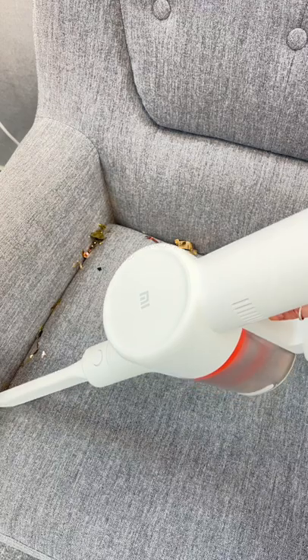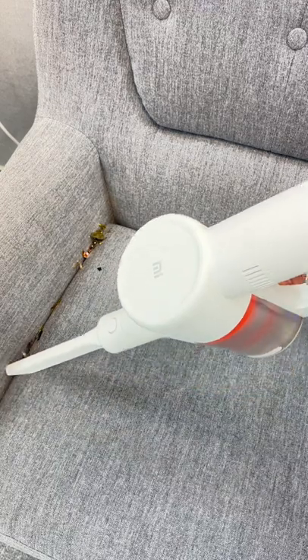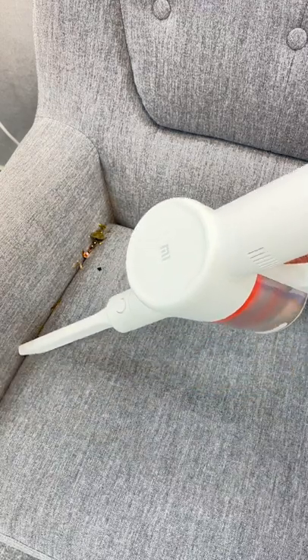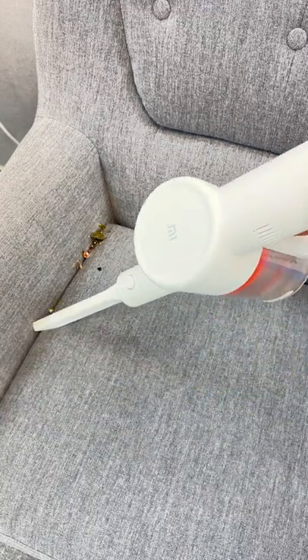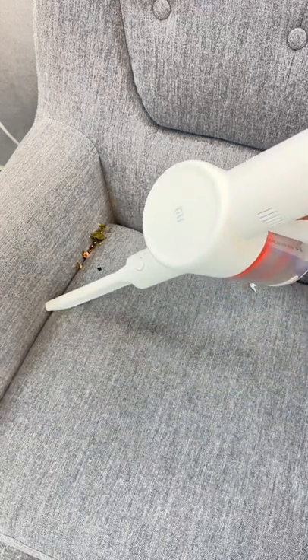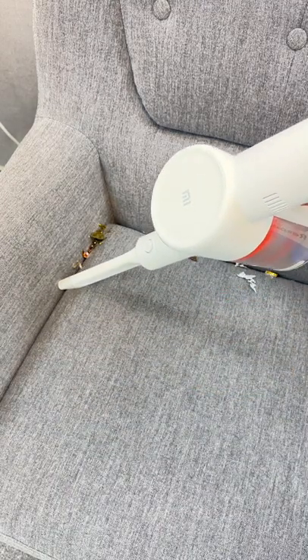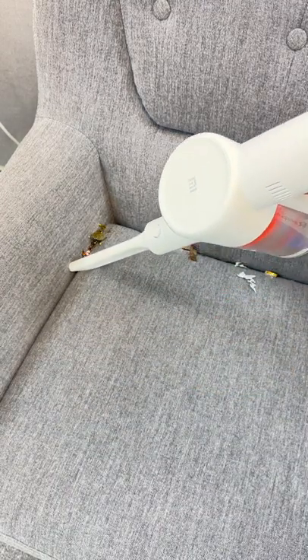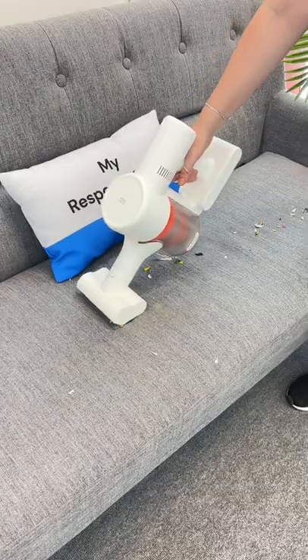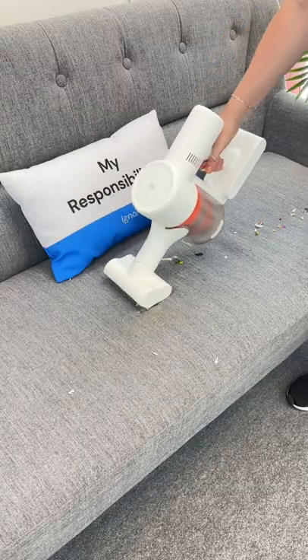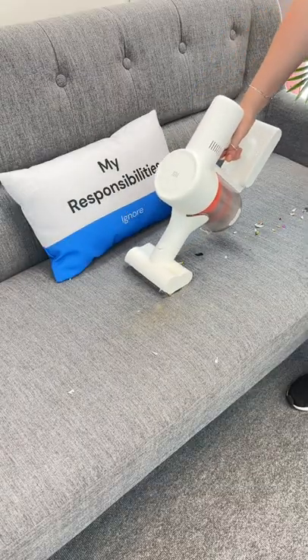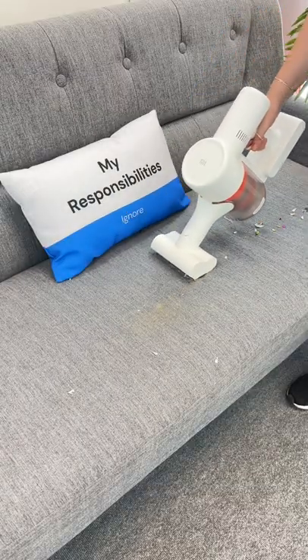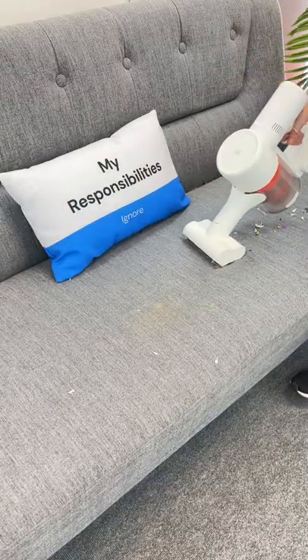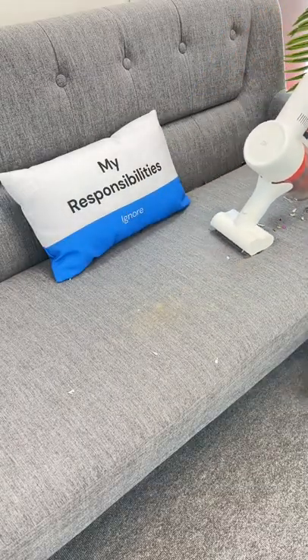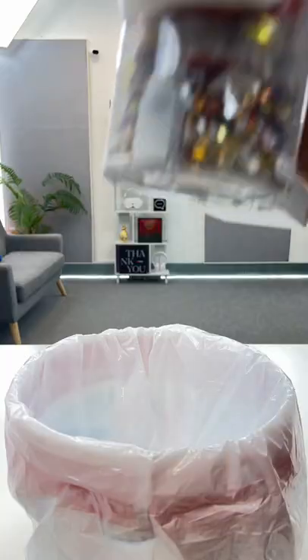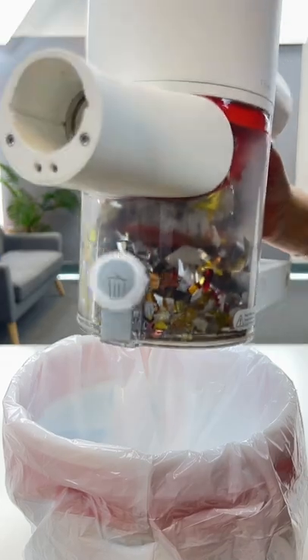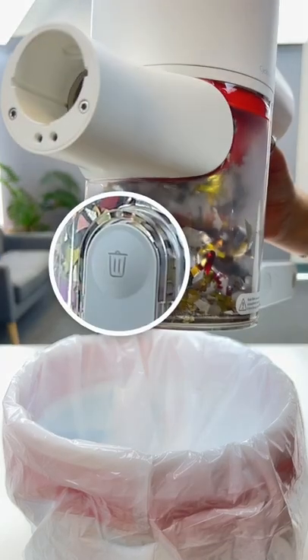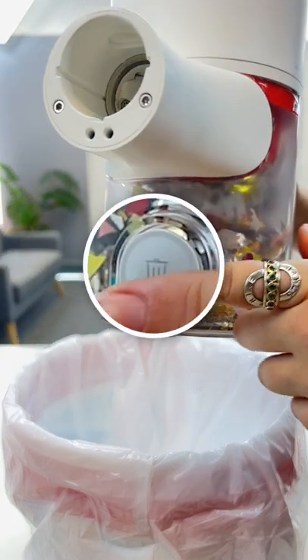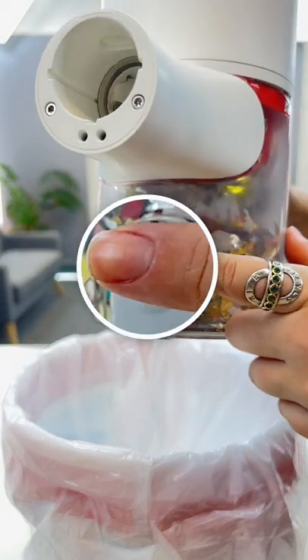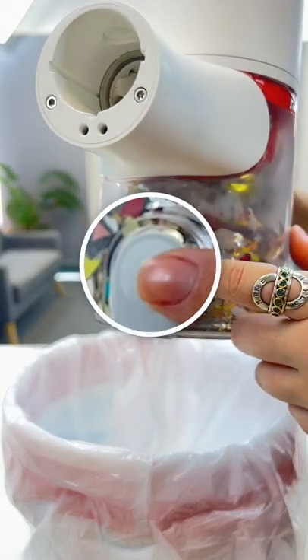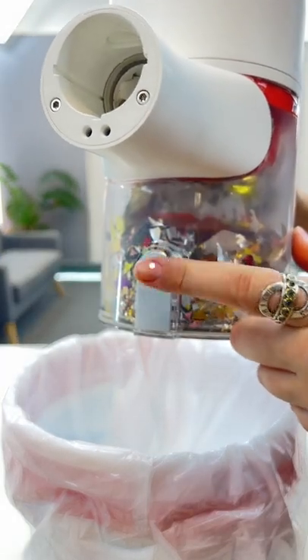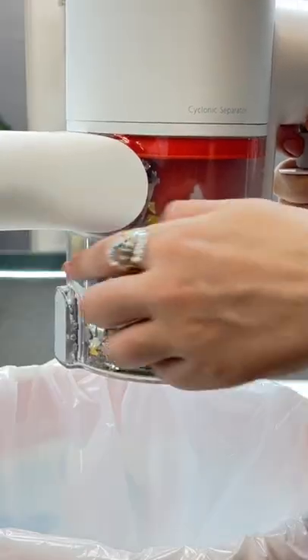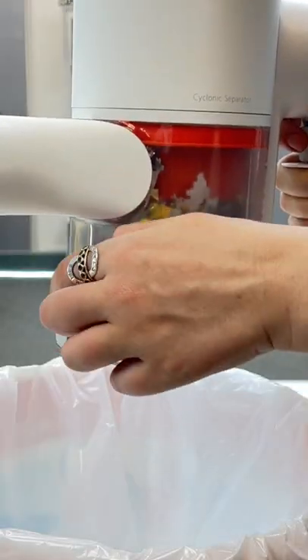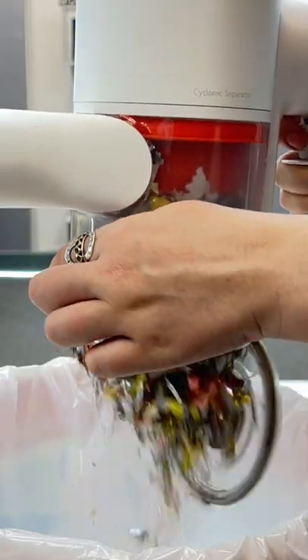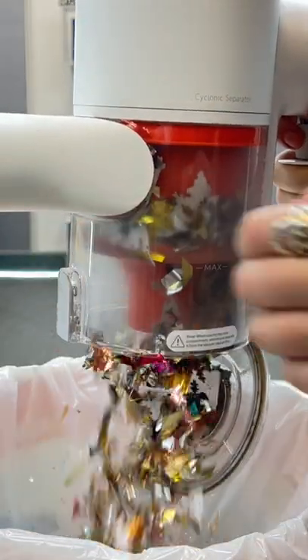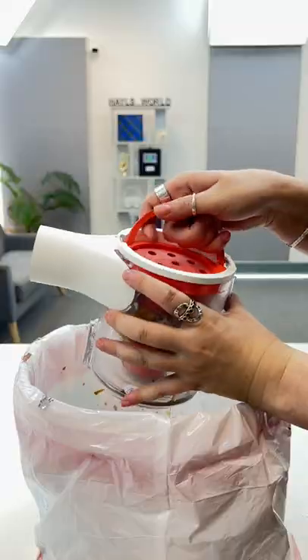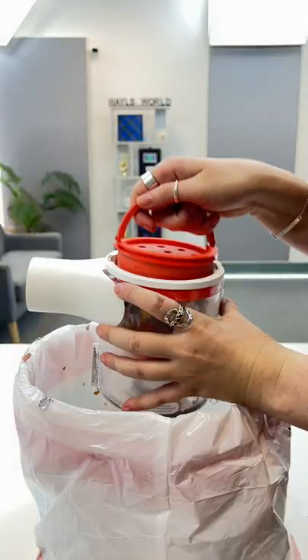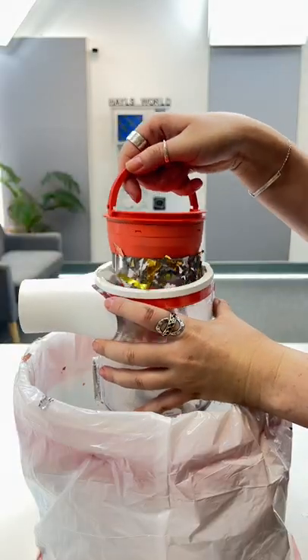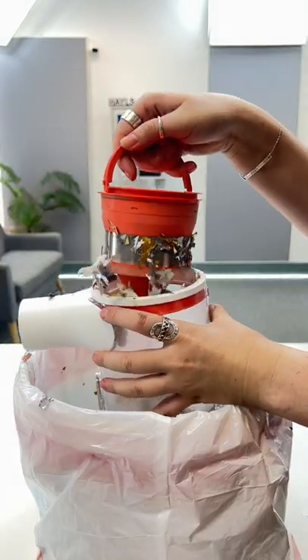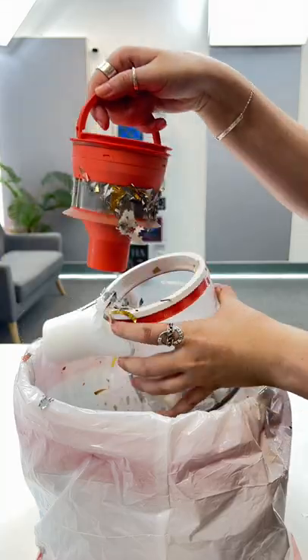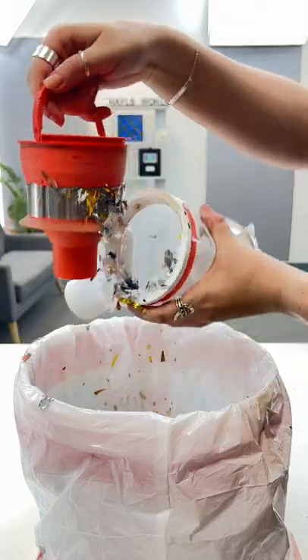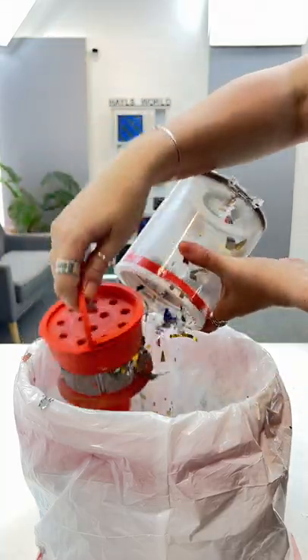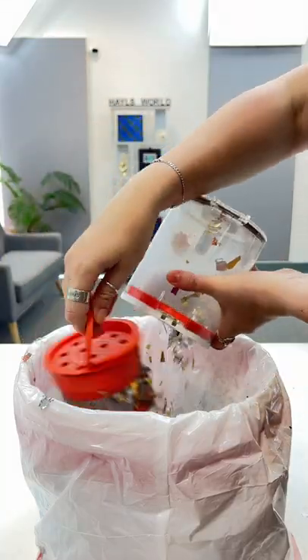I will admit it's not the best when it comes to dog hair, but anything else in between you're pretty much good to go. At the base of the vacuum is this eject button, and as soon as you press it the vacuum pops open and it's actually oddly satisfying.